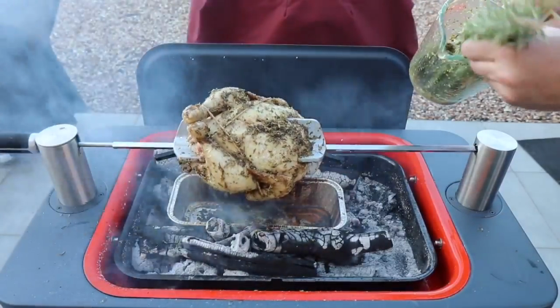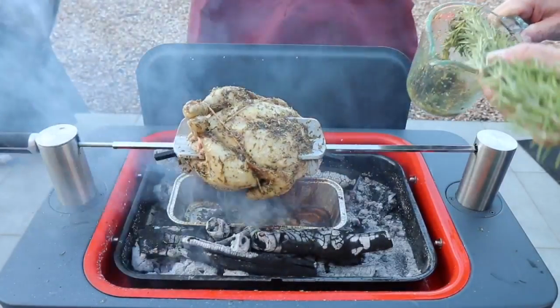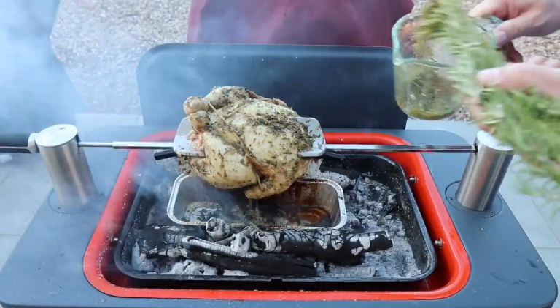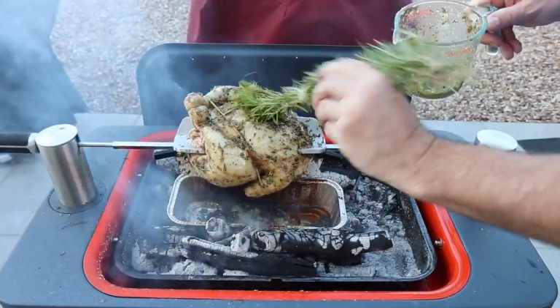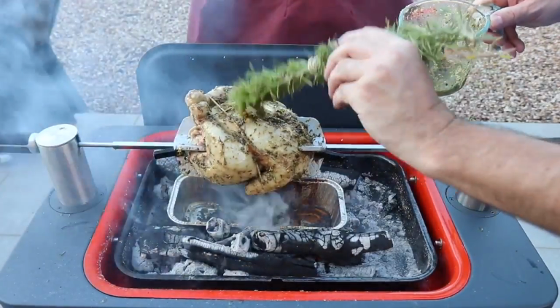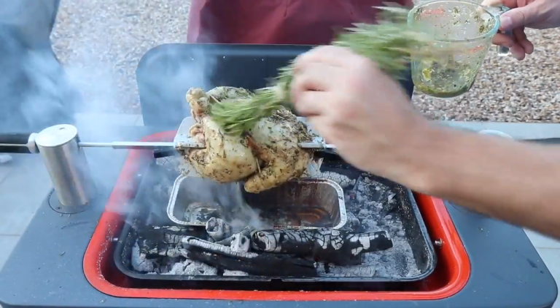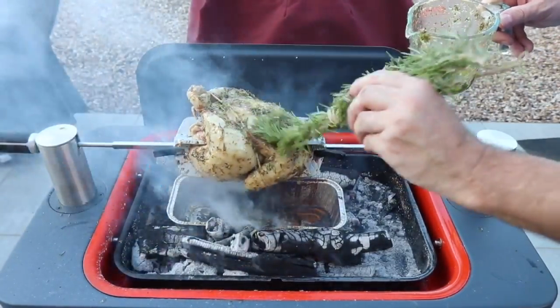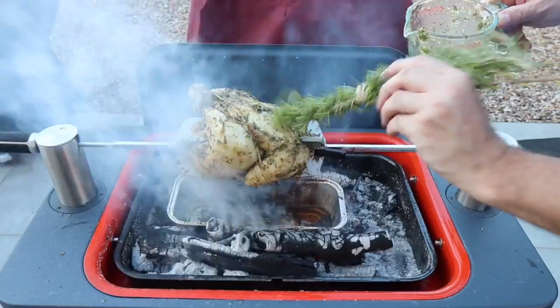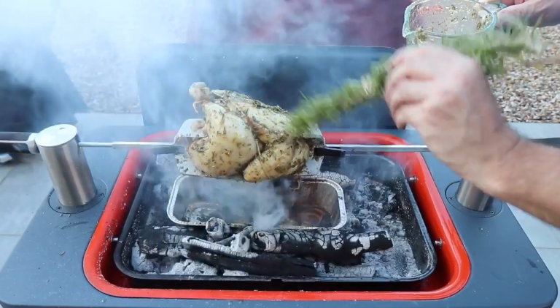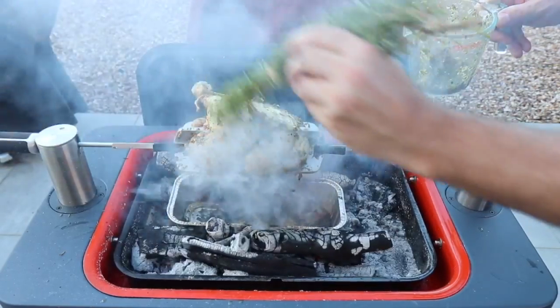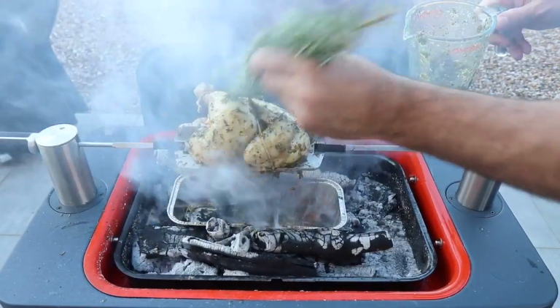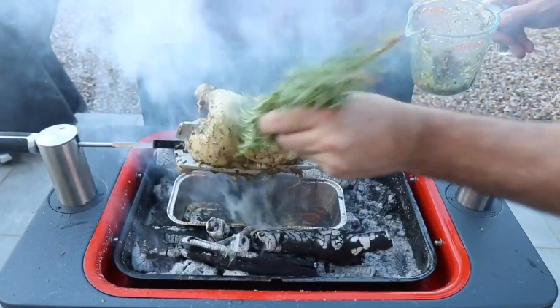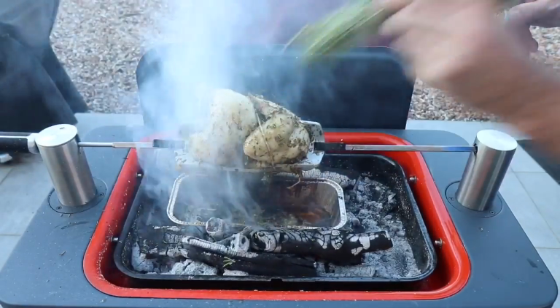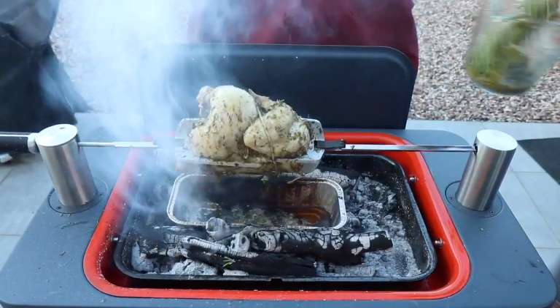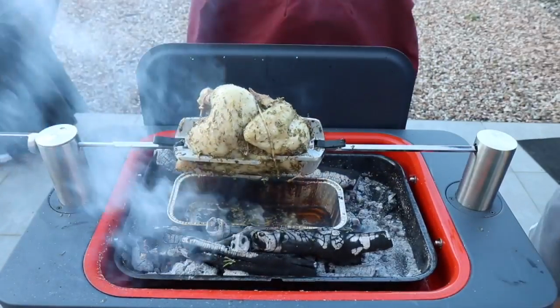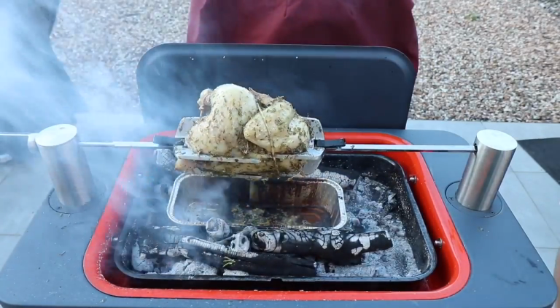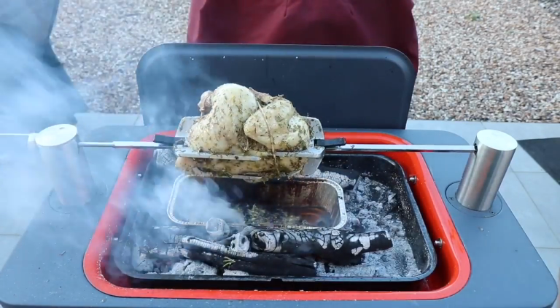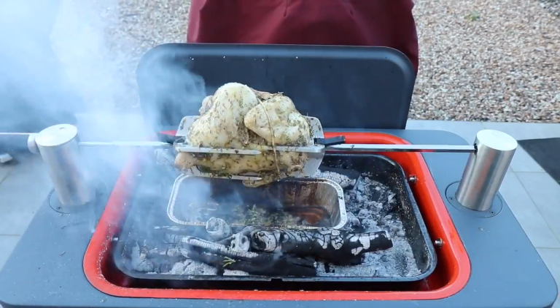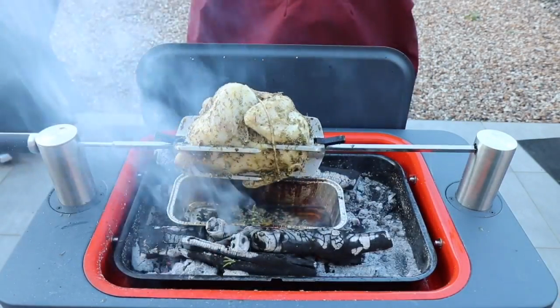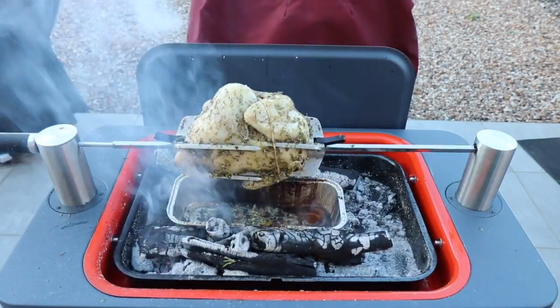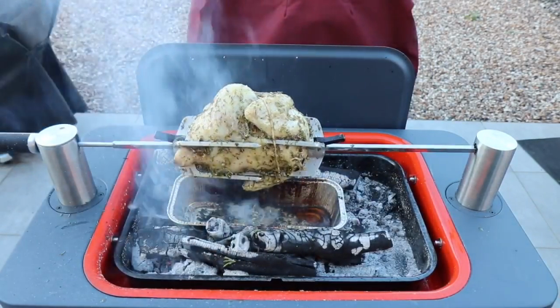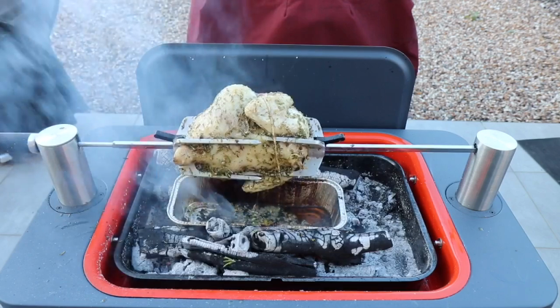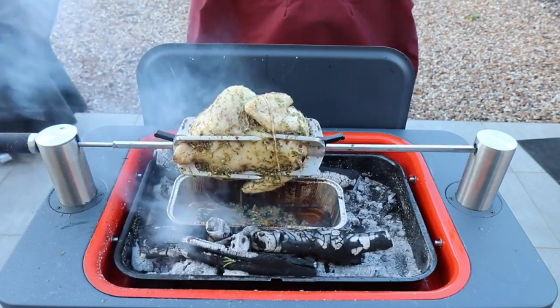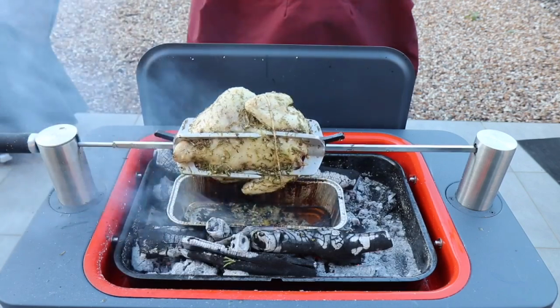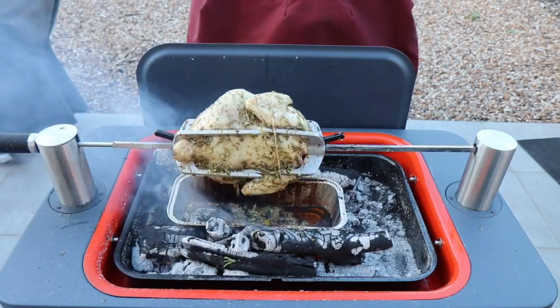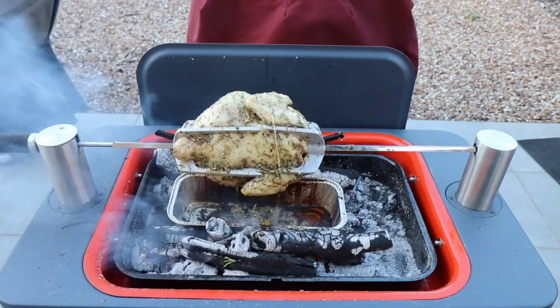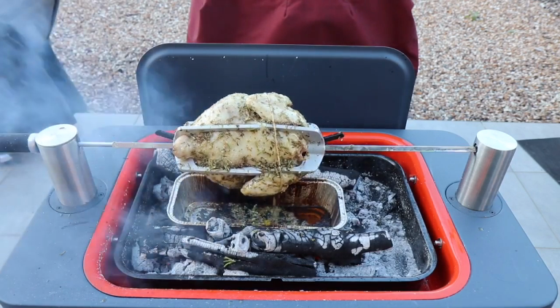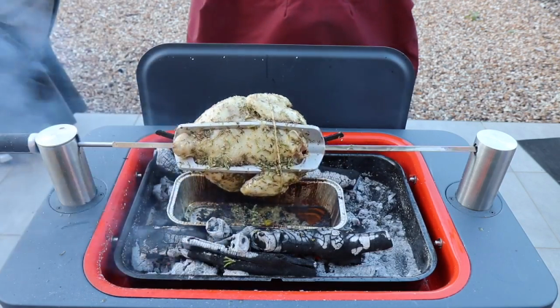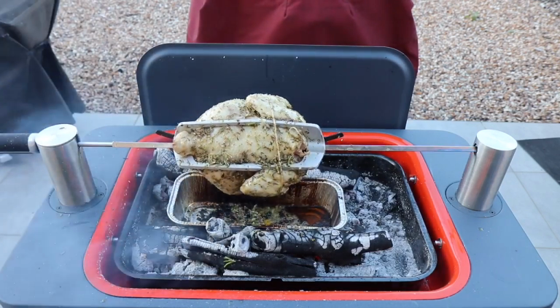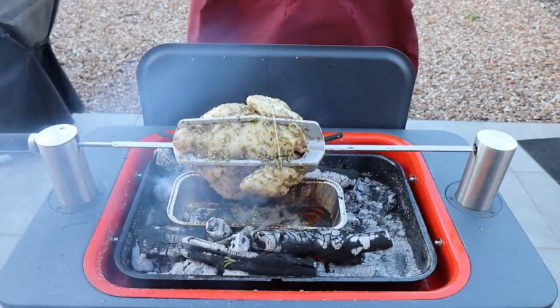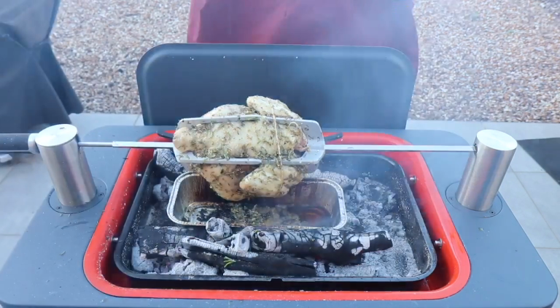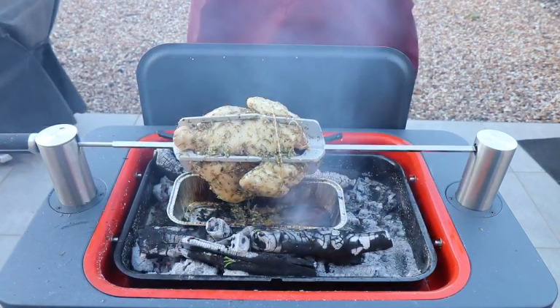I think you'll agree it doesn't look too bad at all. We'll come back and have another look in about 20 minutes or so.